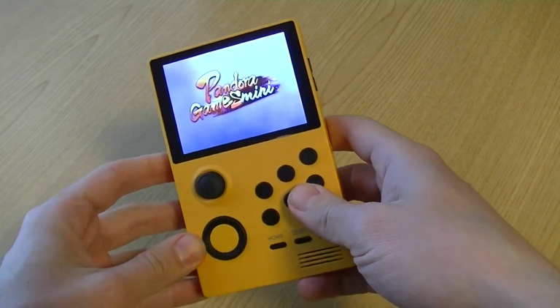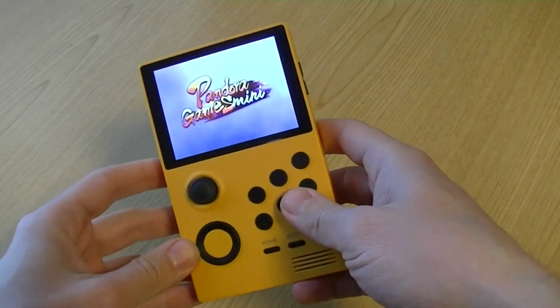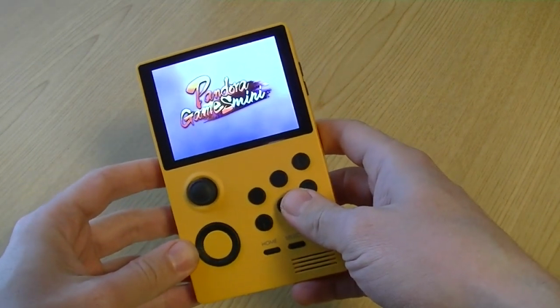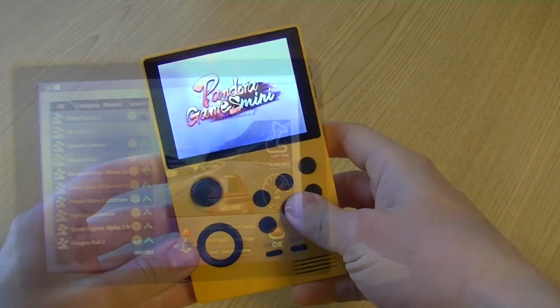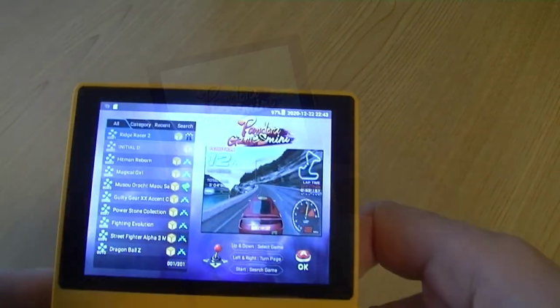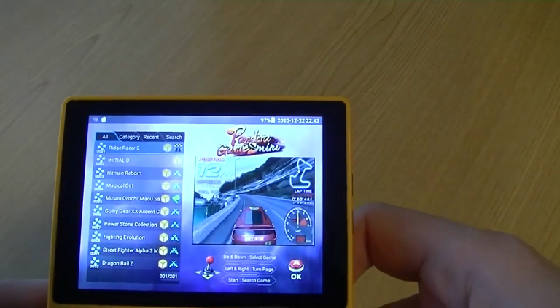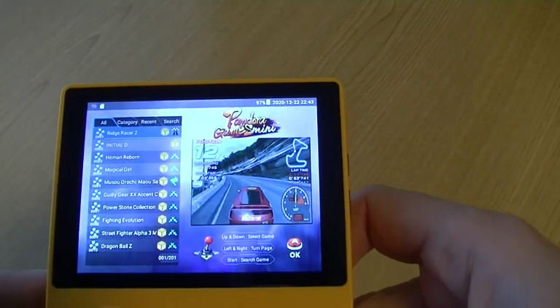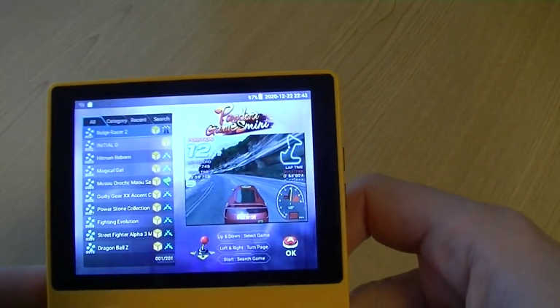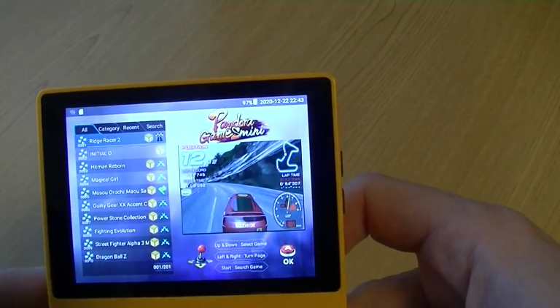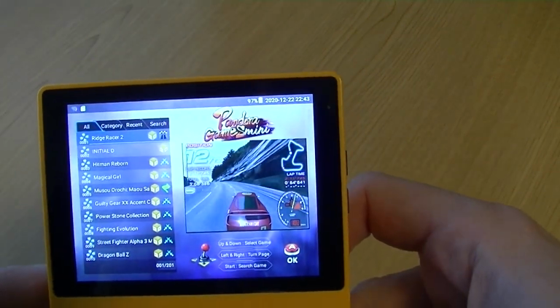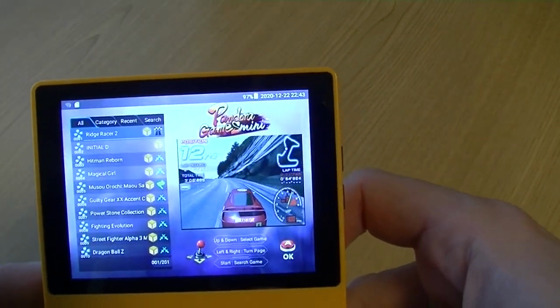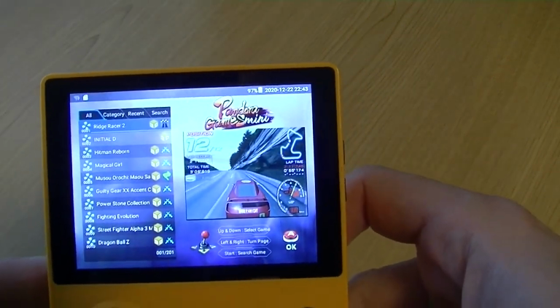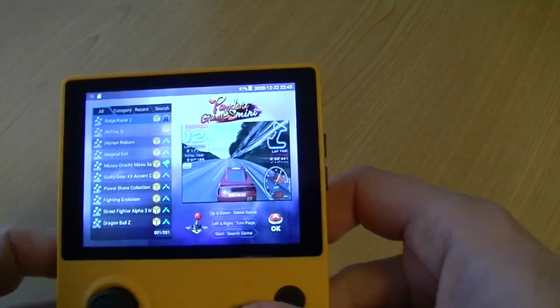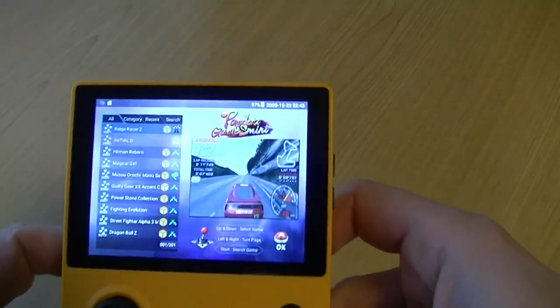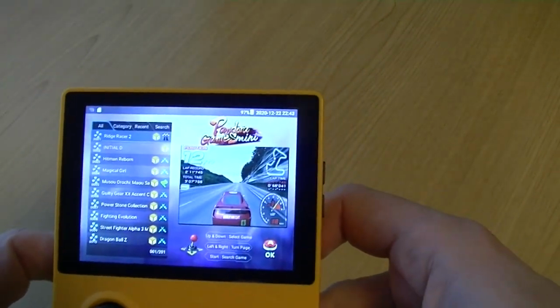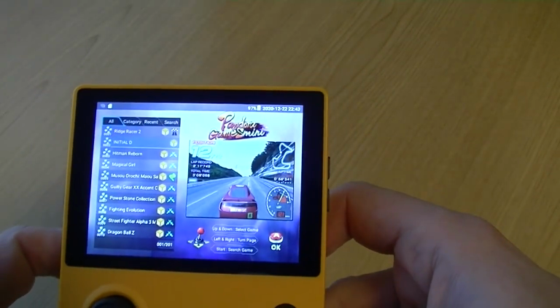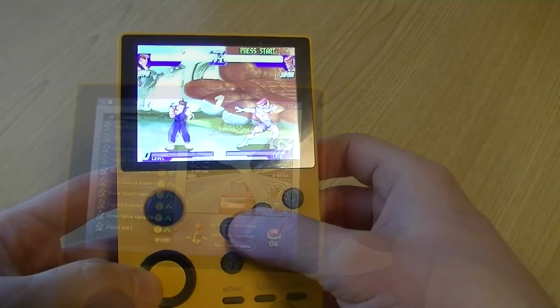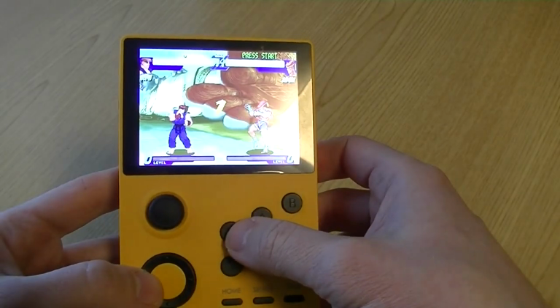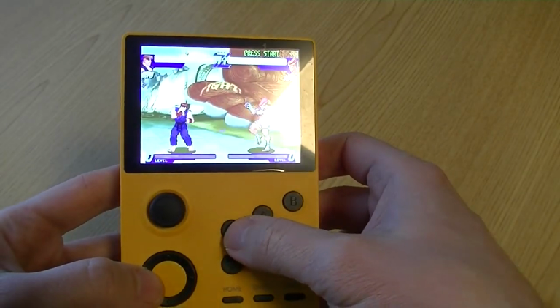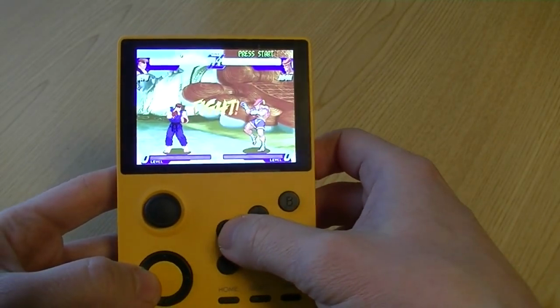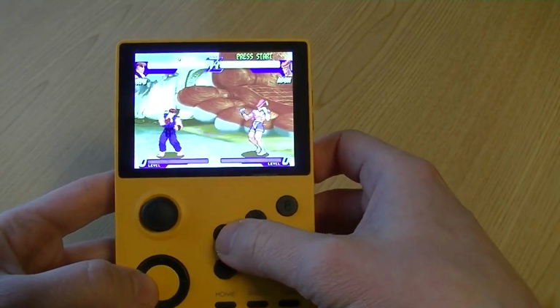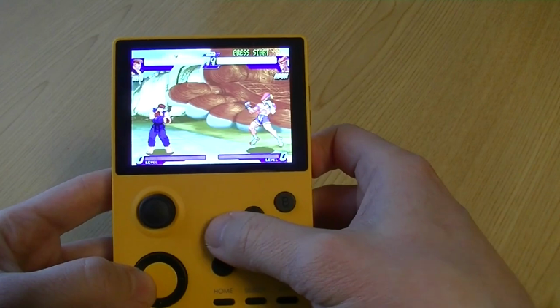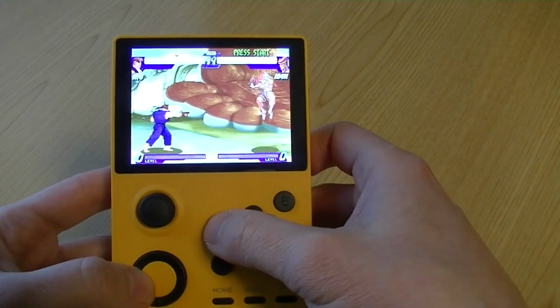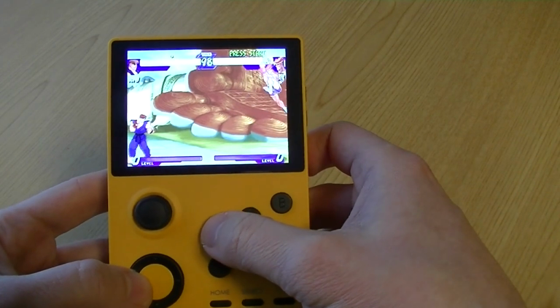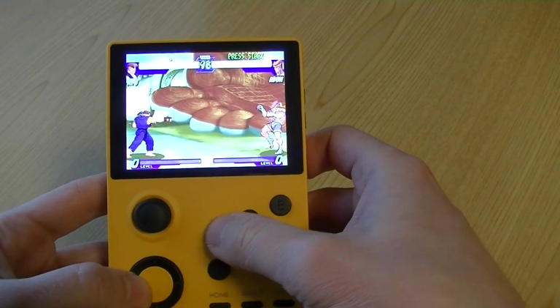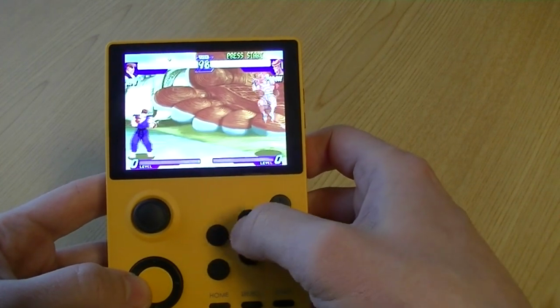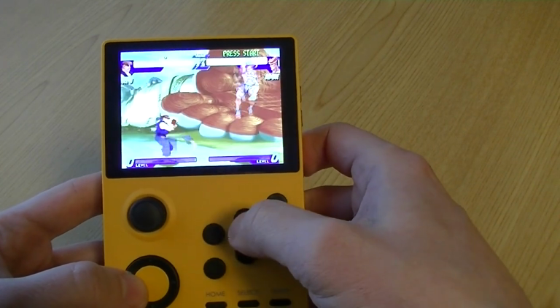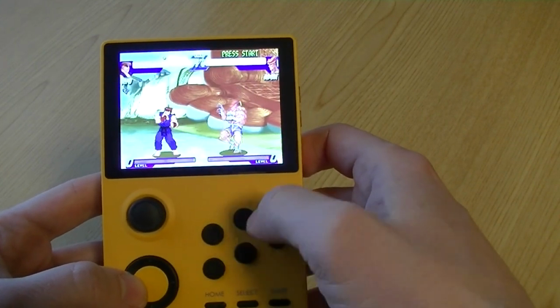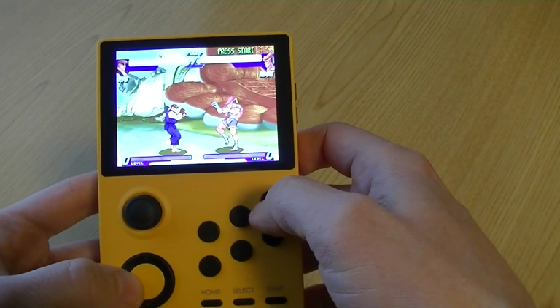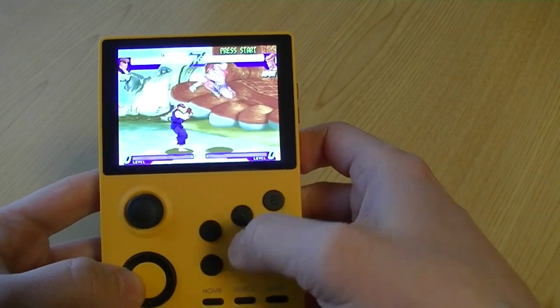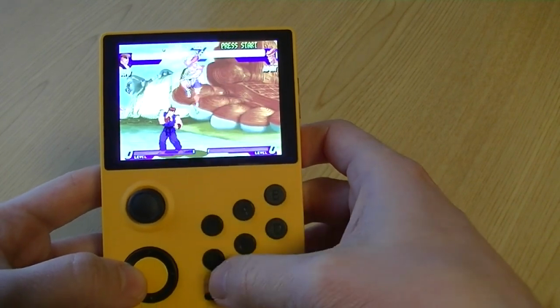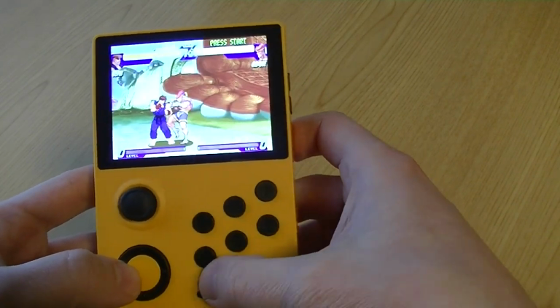So we have an interface that looks exactly like a Pandora Games 3D, but in handheld style. Let's try FBA, Street Fighter Alpha 3, and... ehh.